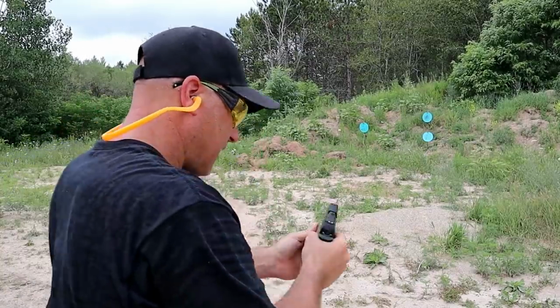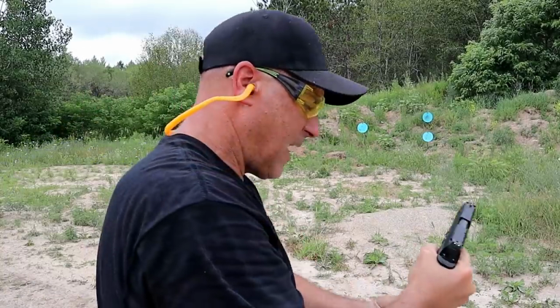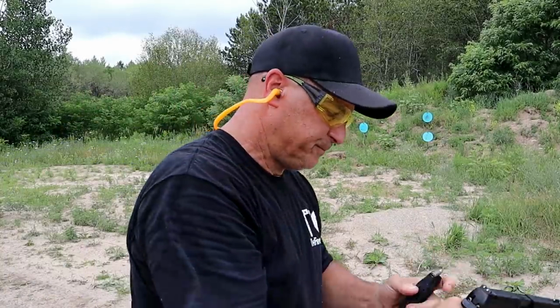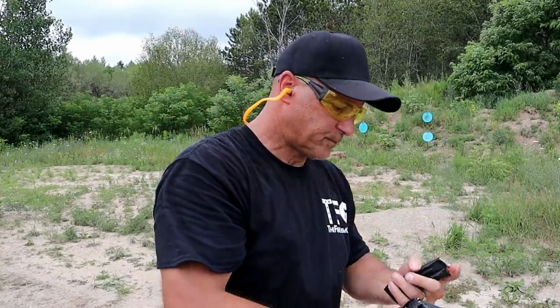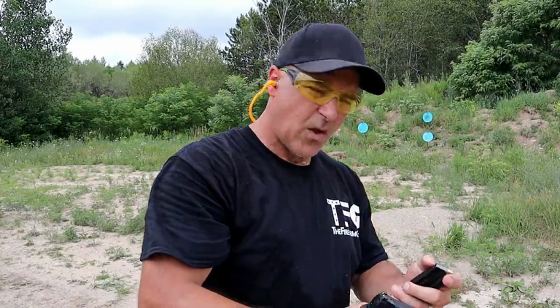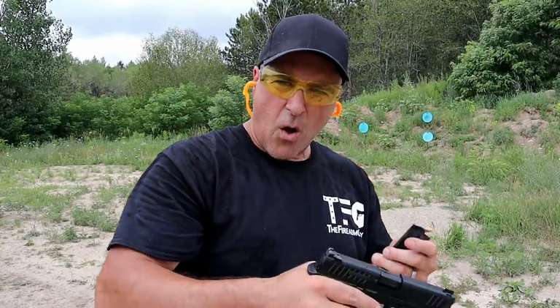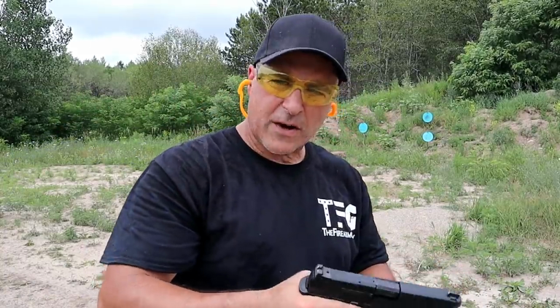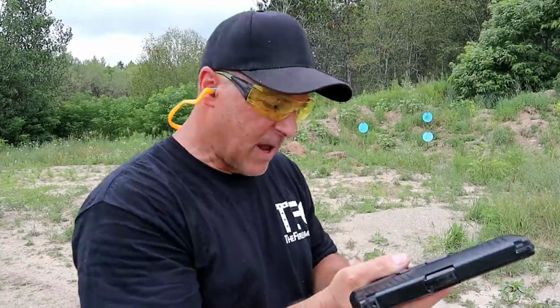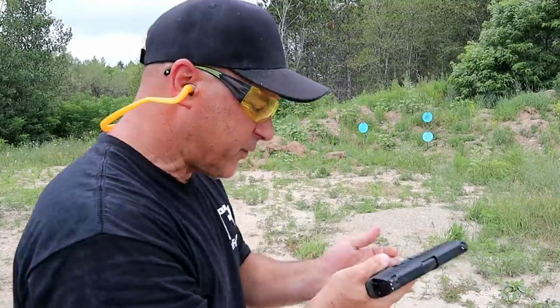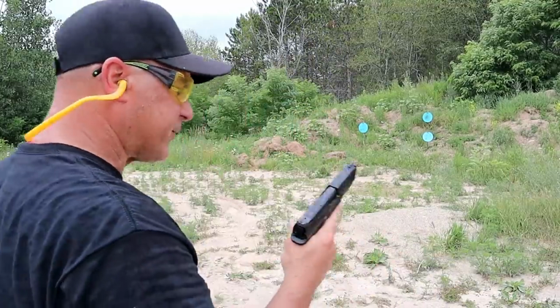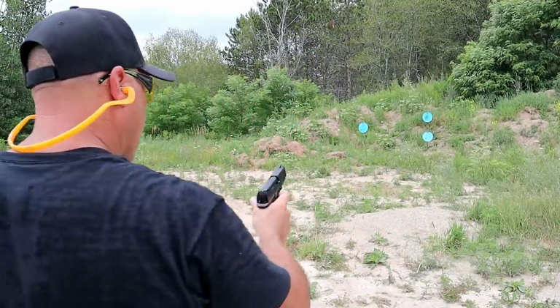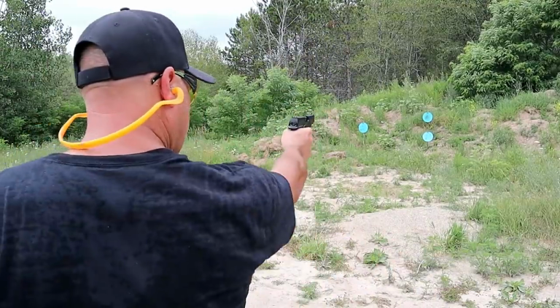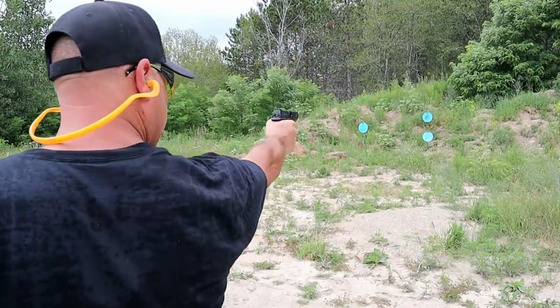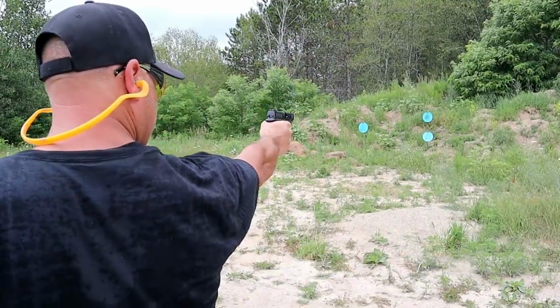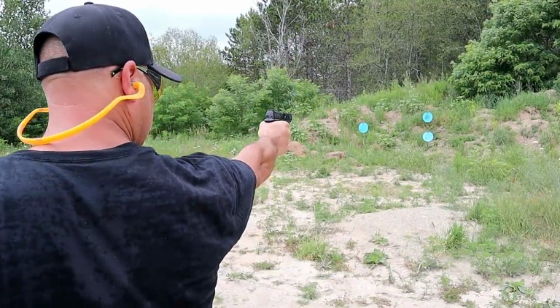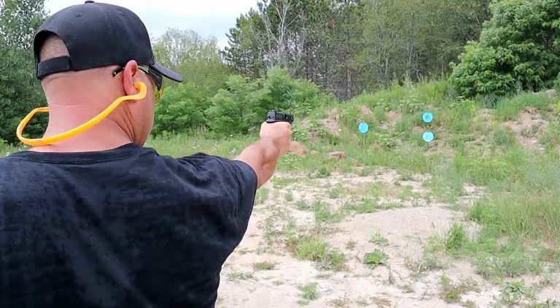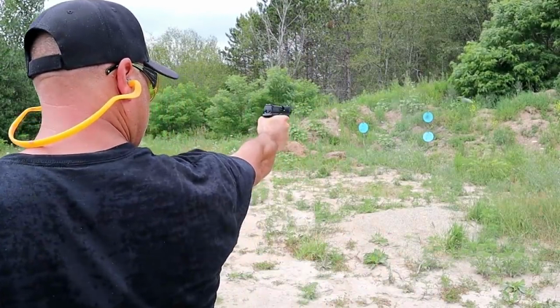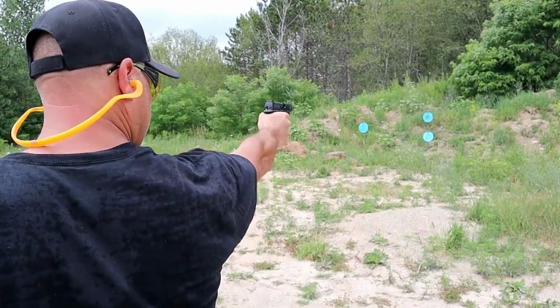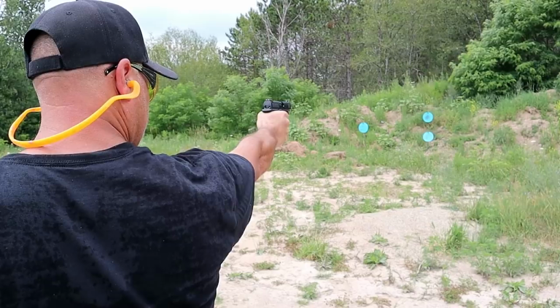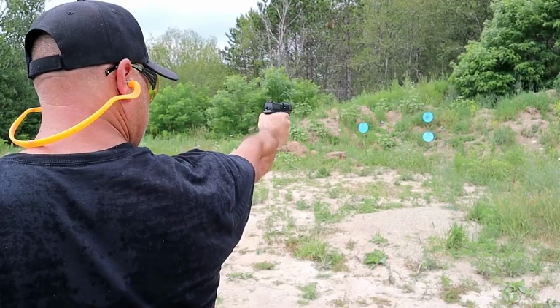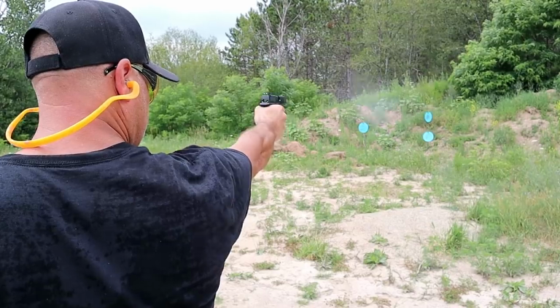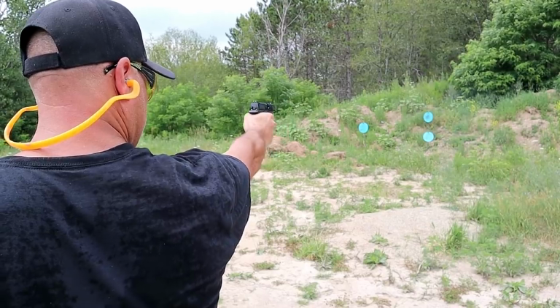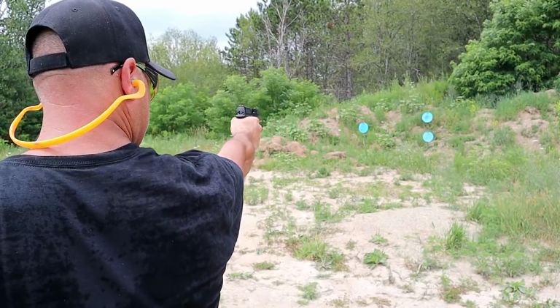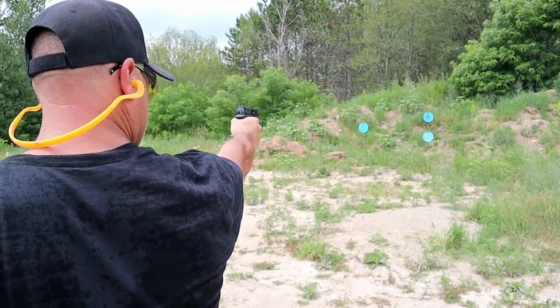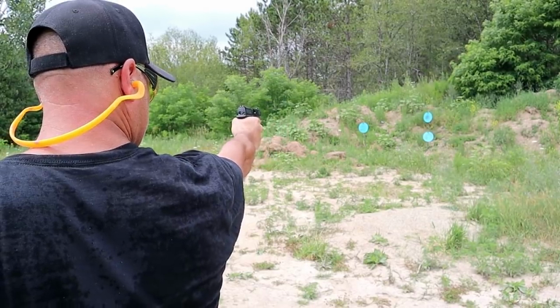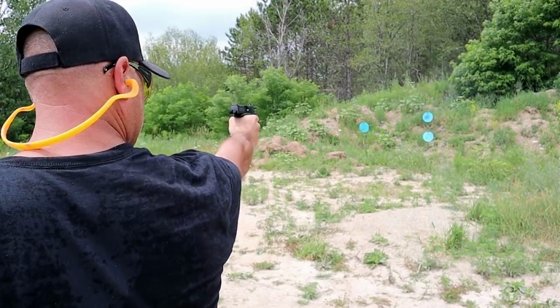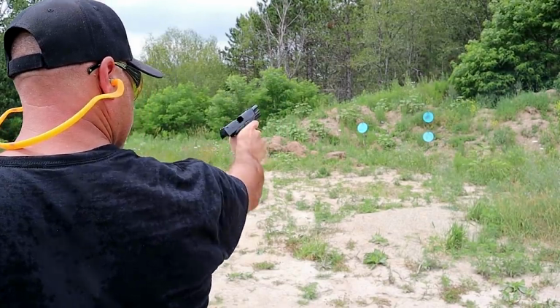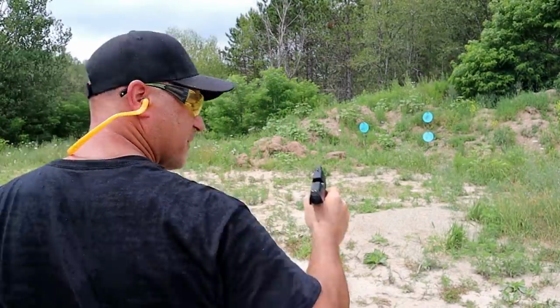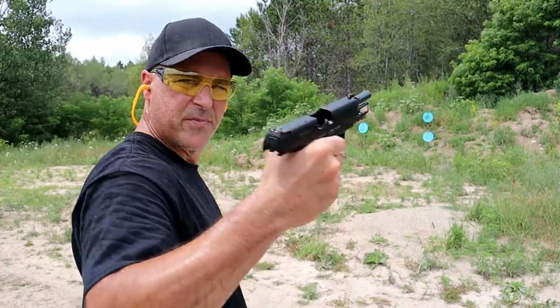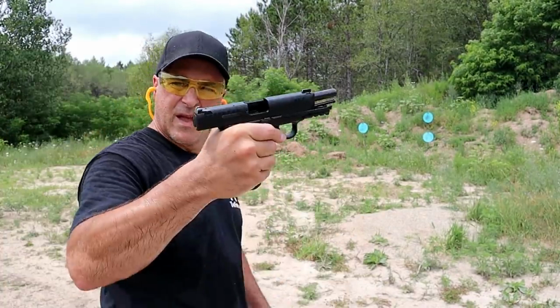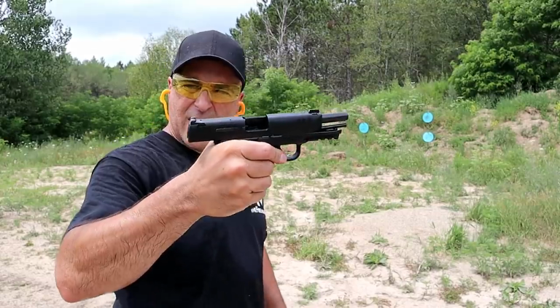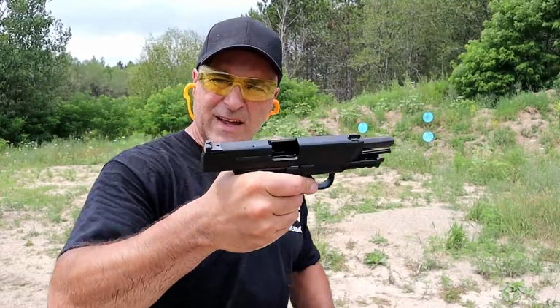All right. Only have a couple left, let me try this one-handed. And that's it.